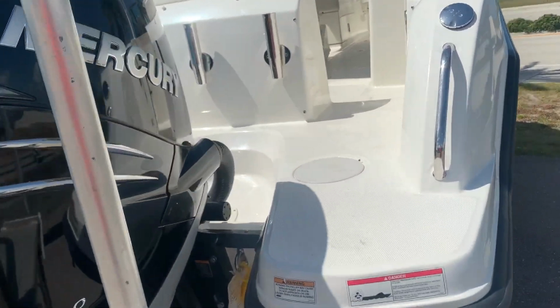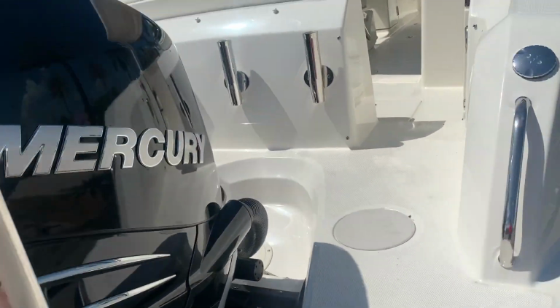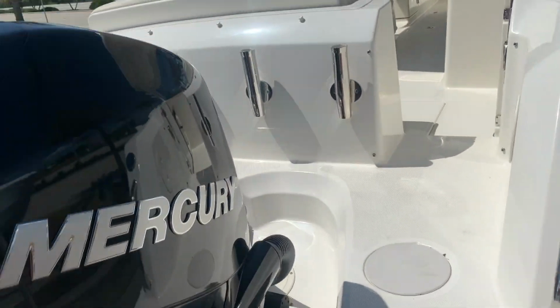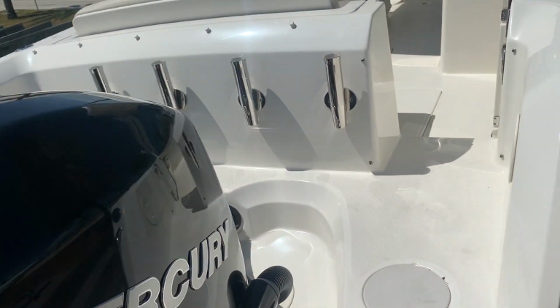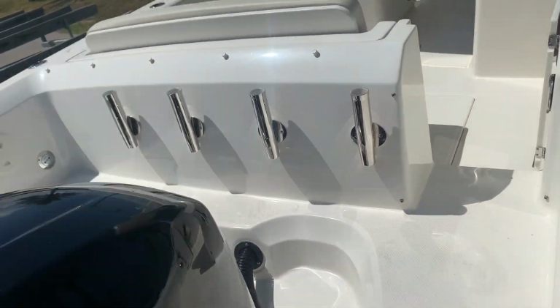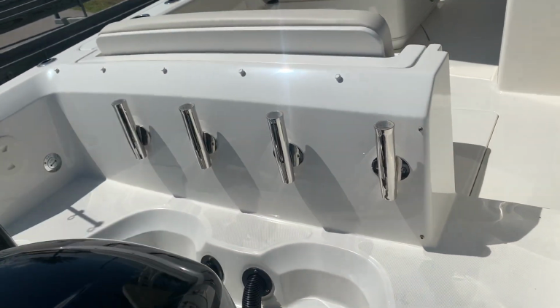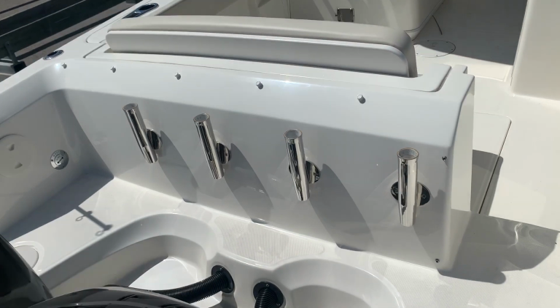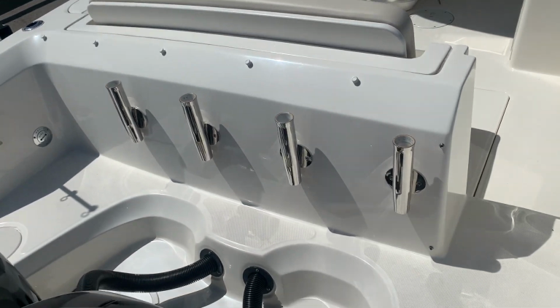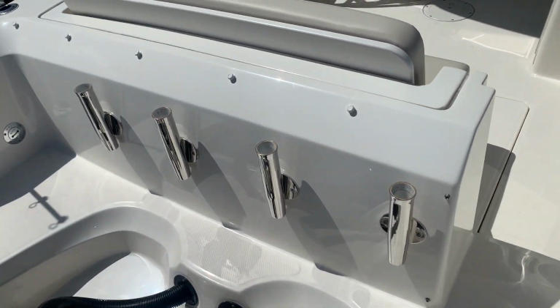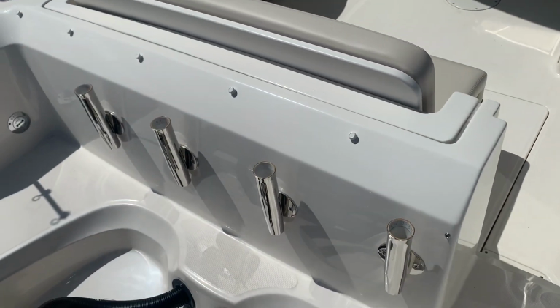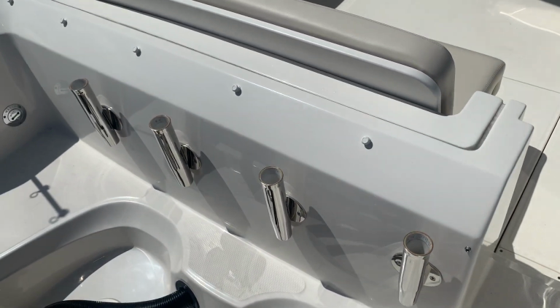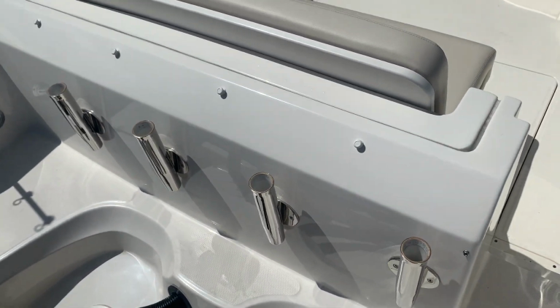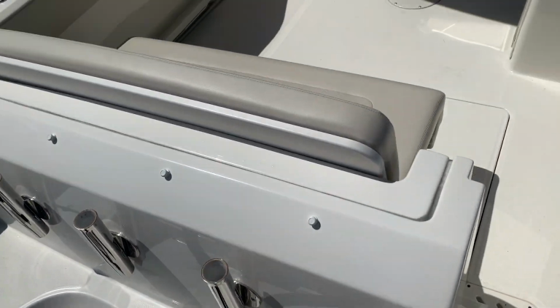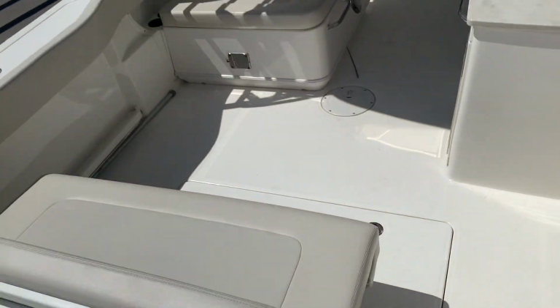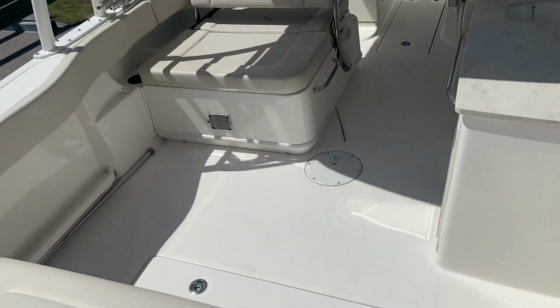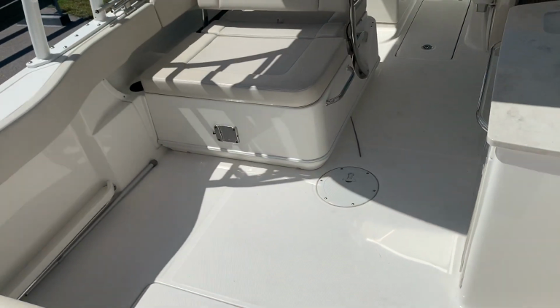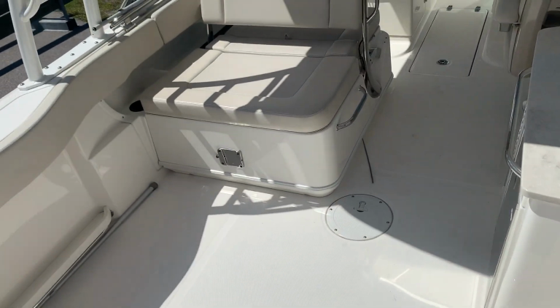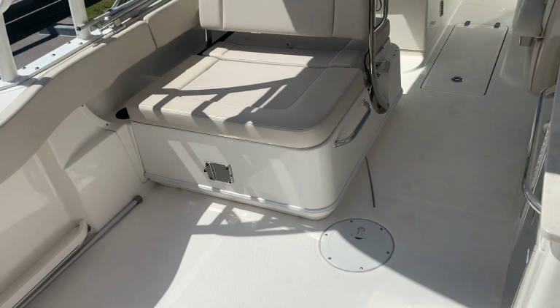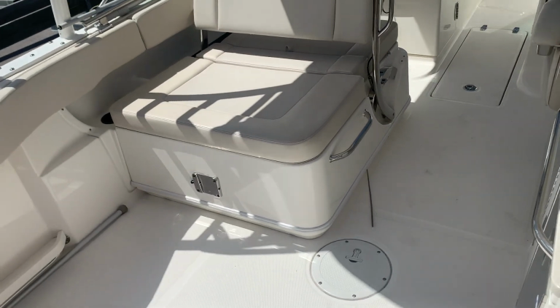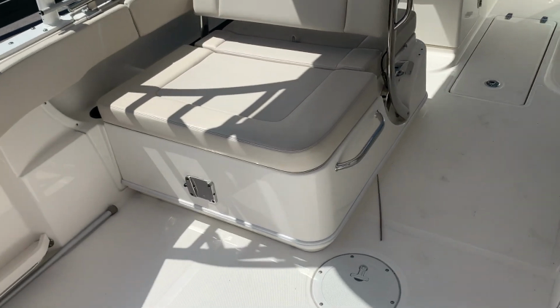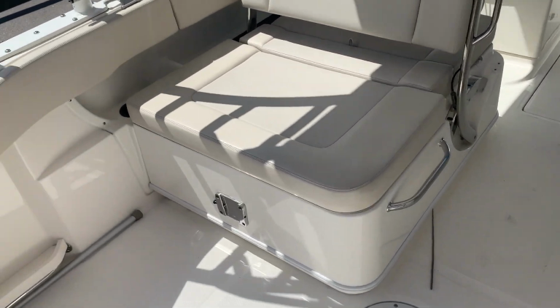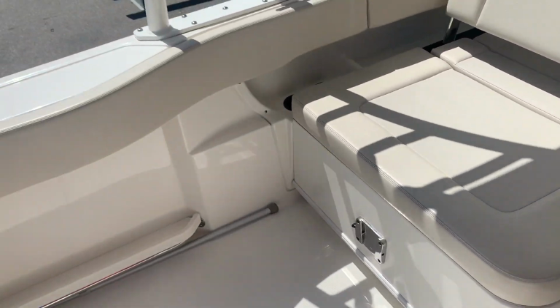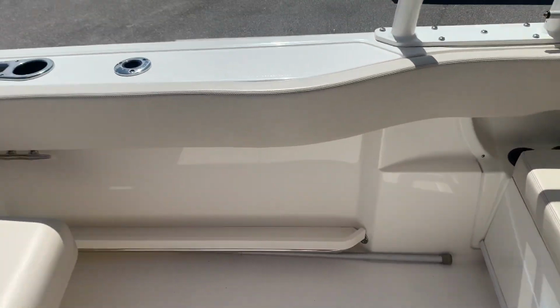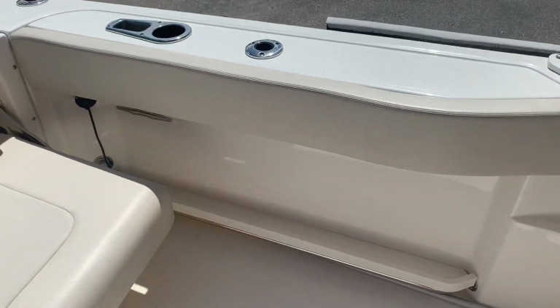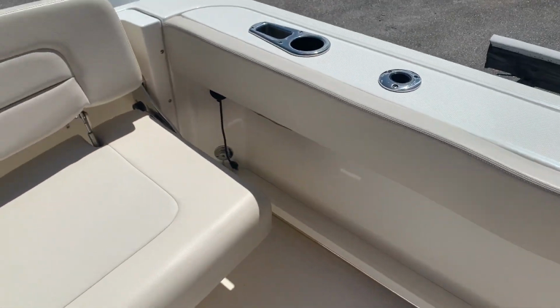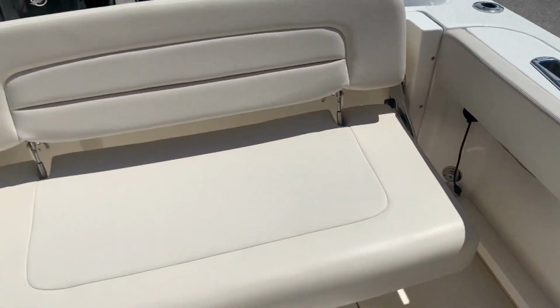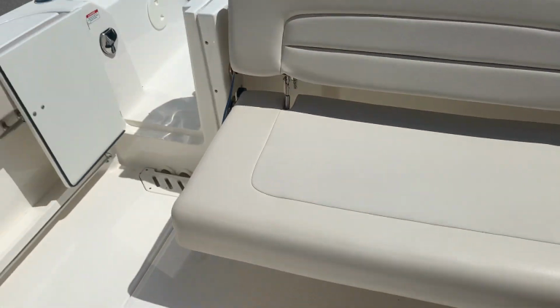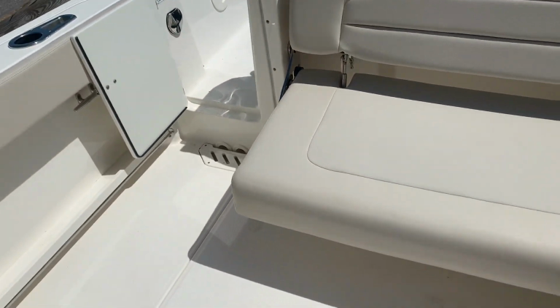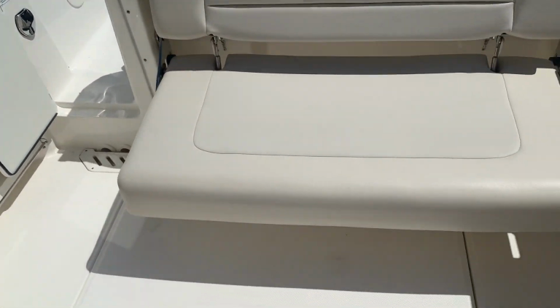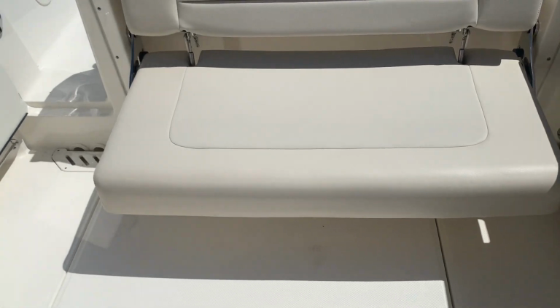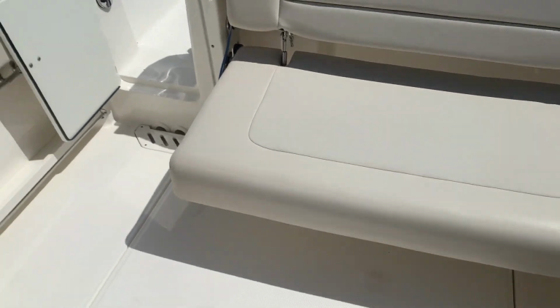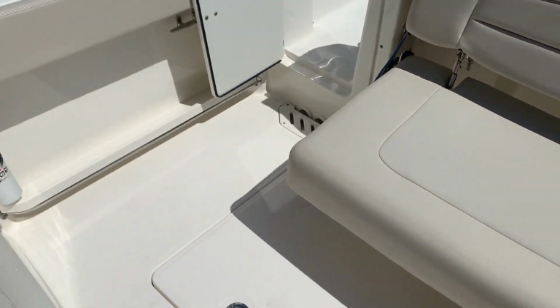About 280 hours on the motor. This one has the fish package, which gives you your rod holders back here. We're circulating bait well underneath our bench seat right here. Built-in battery charger, freshwater system, beautiful aft seating right here.